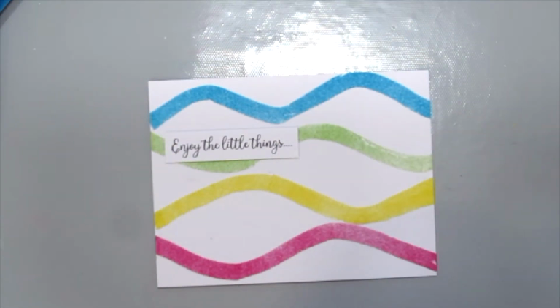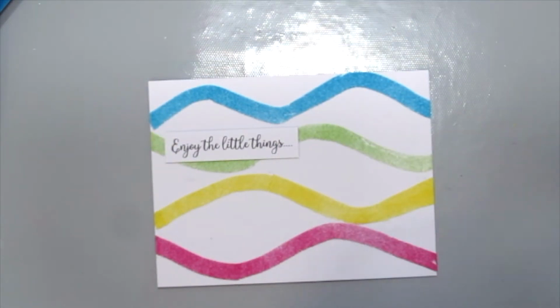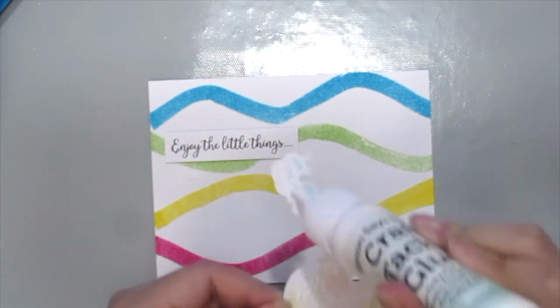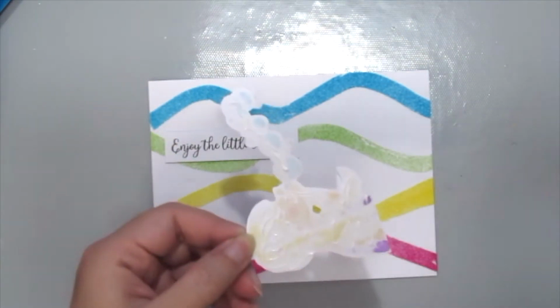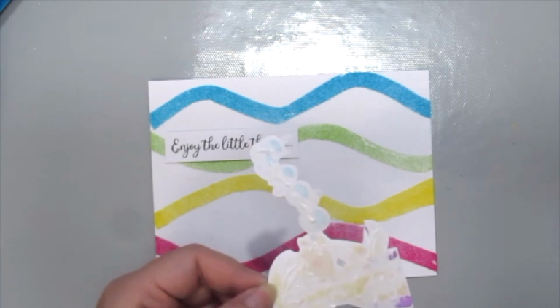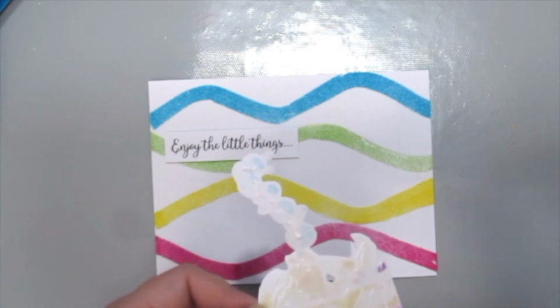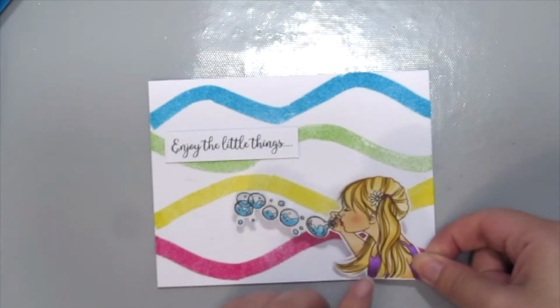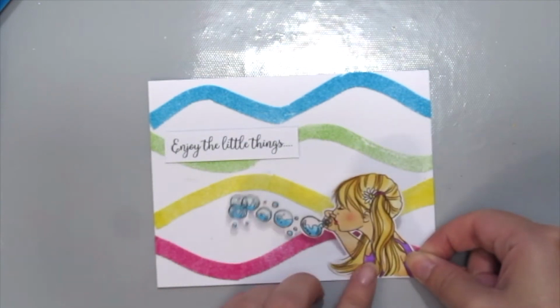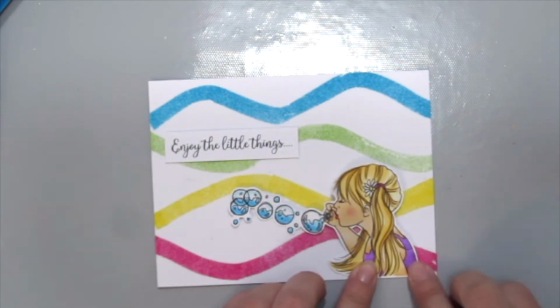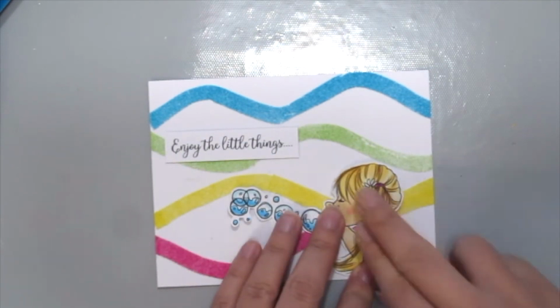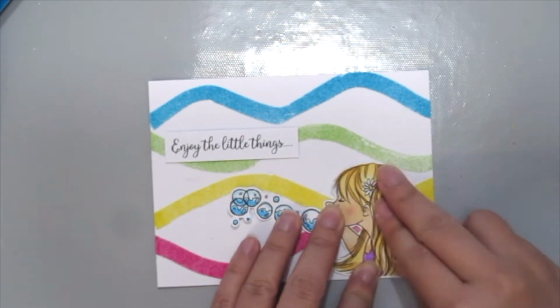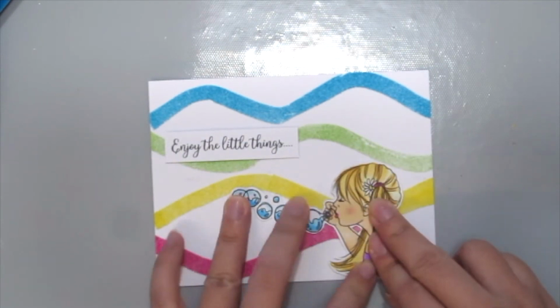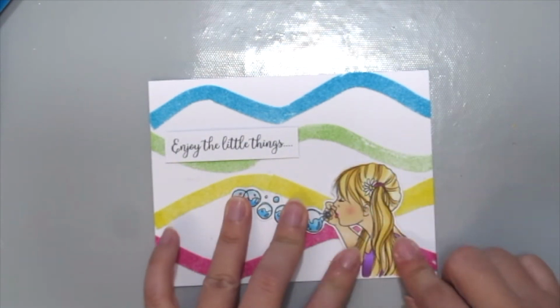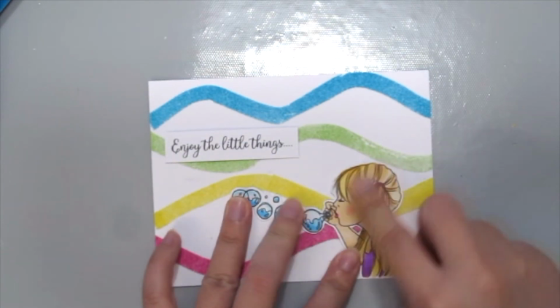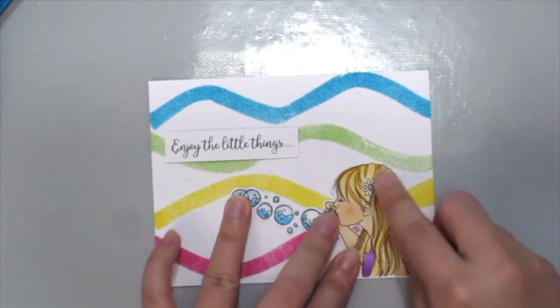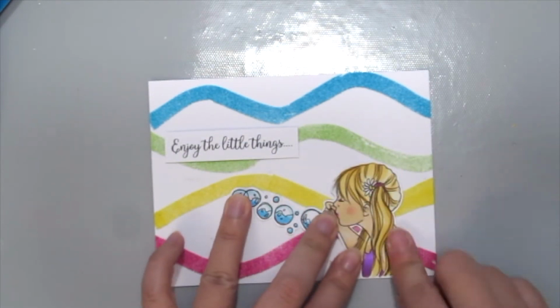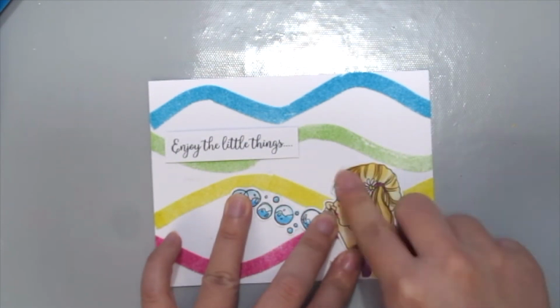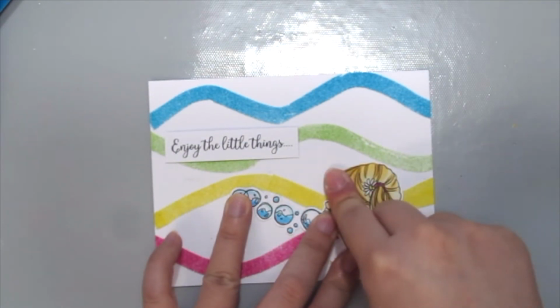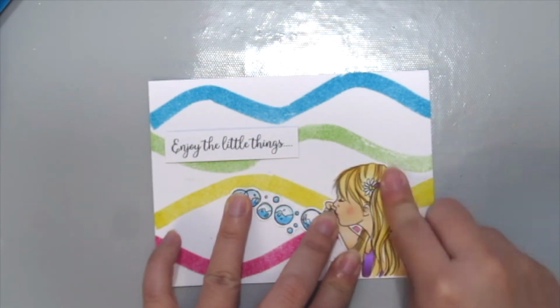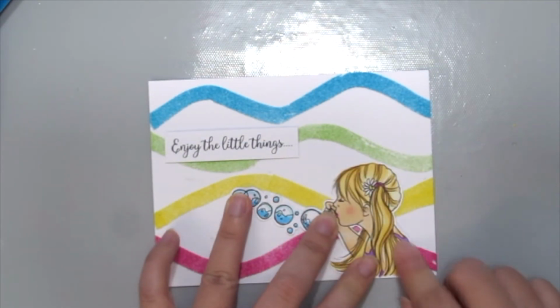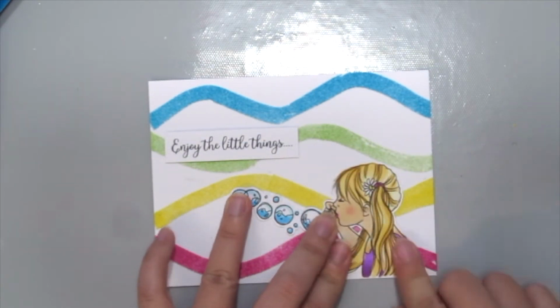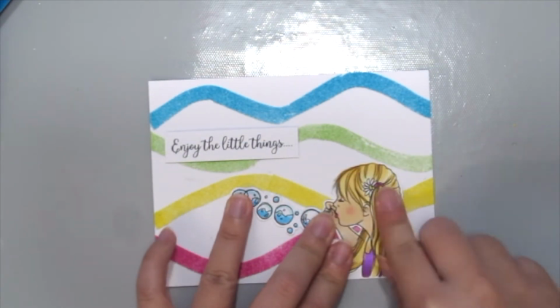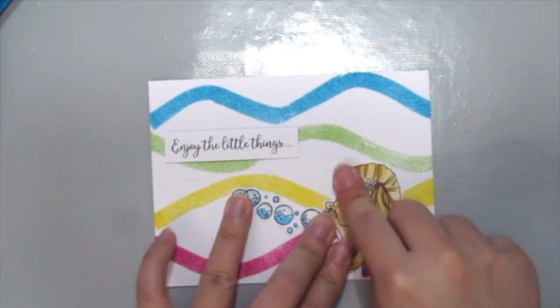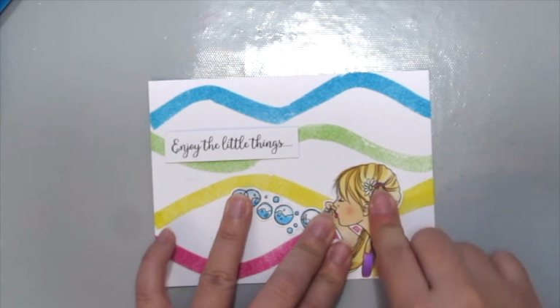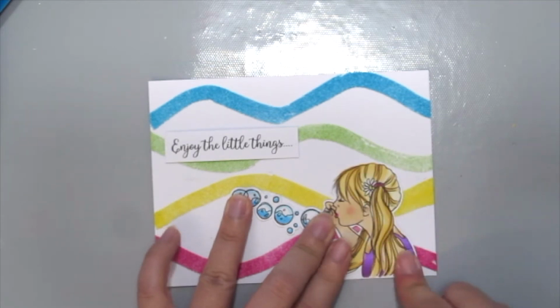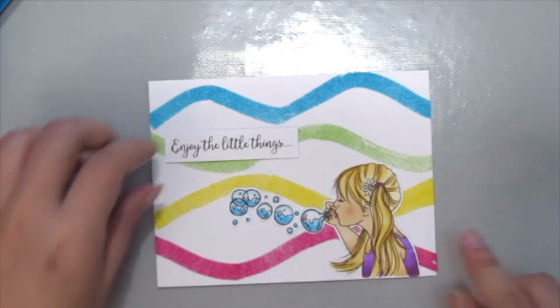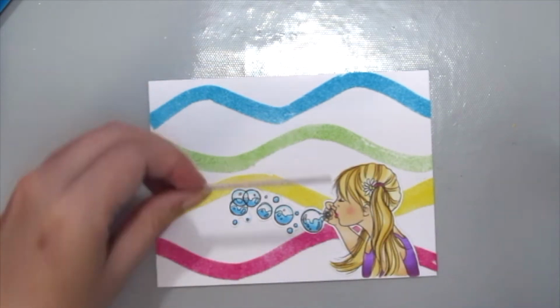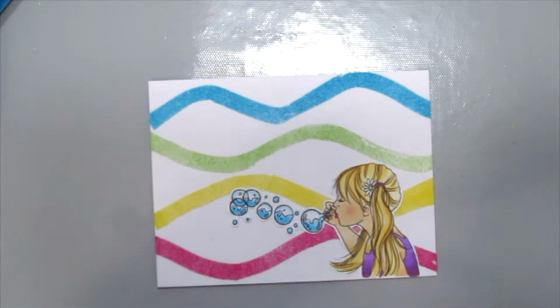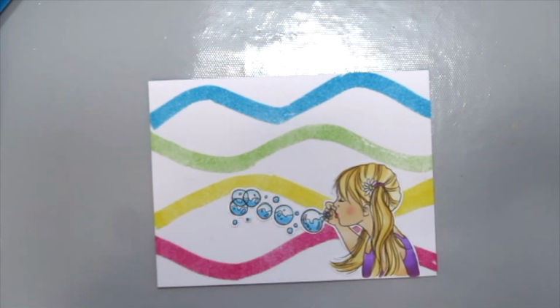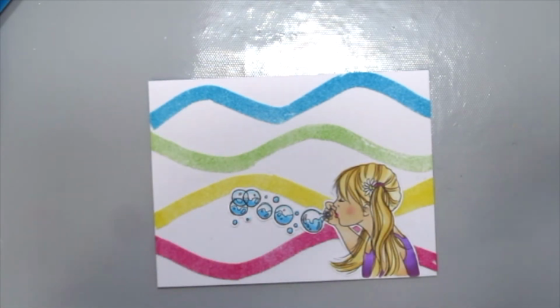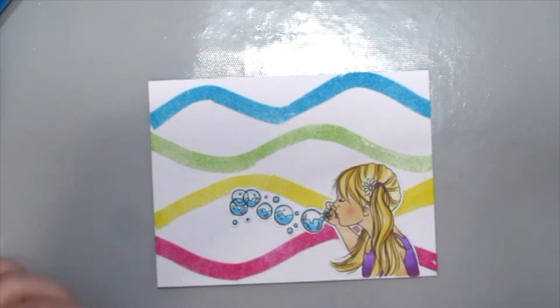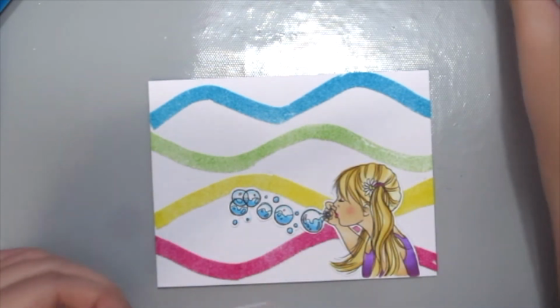Now that I'm happy with the background, I'm just using some tacky adhesive here to adhere the girl and also the sentiment down.